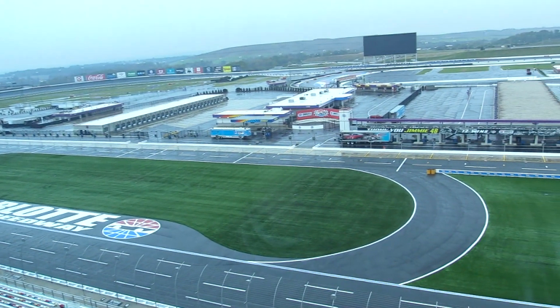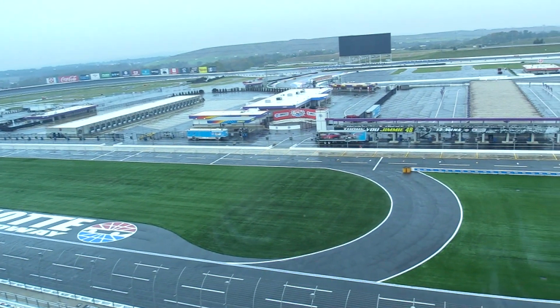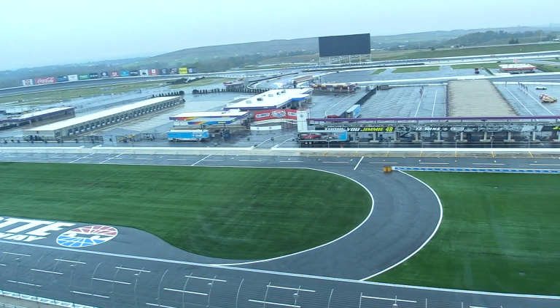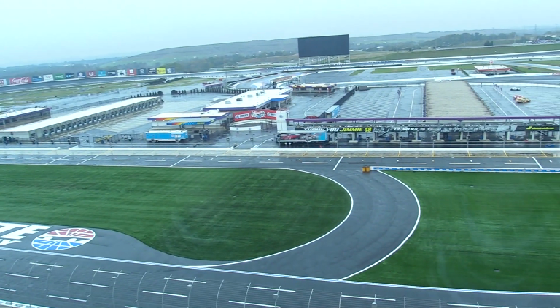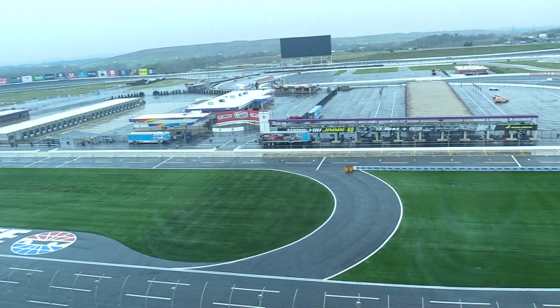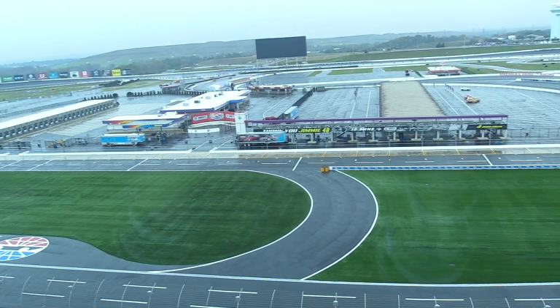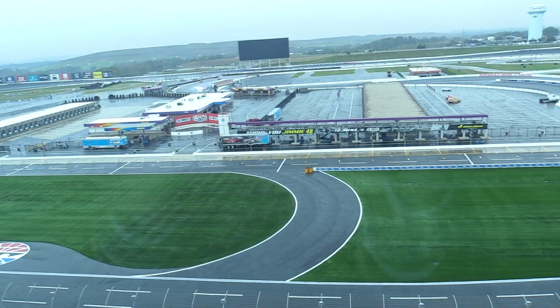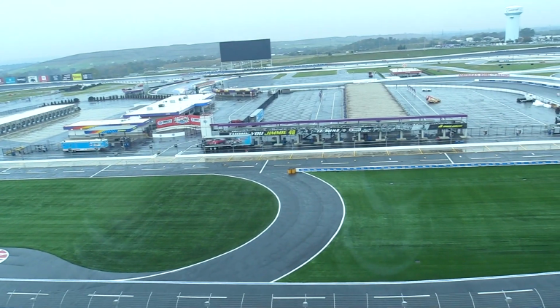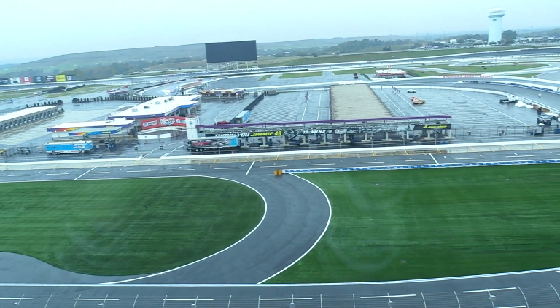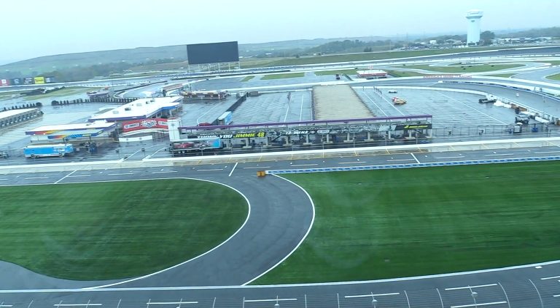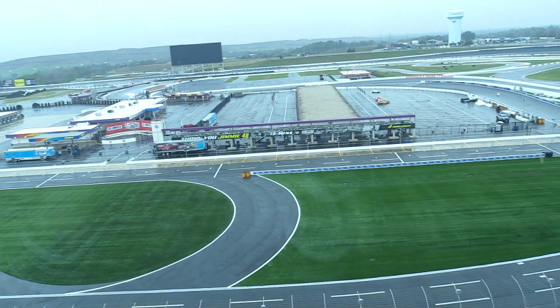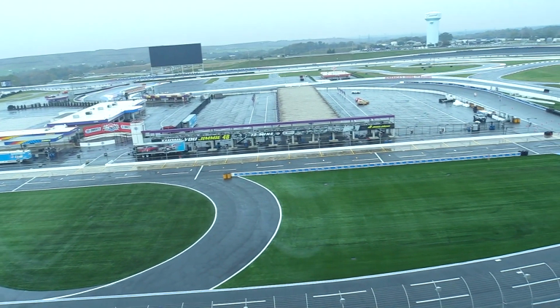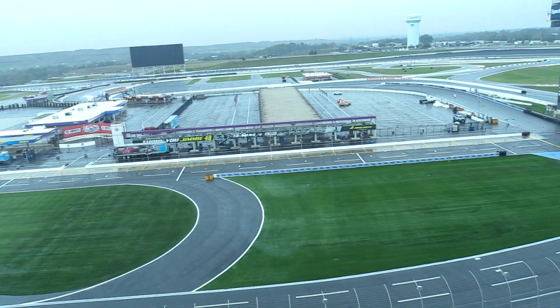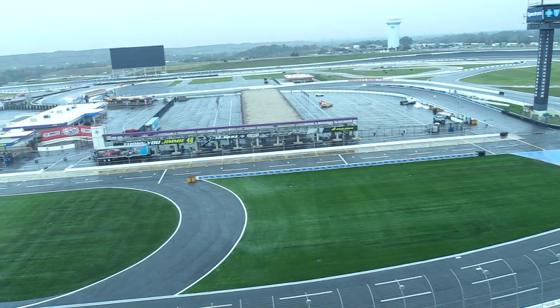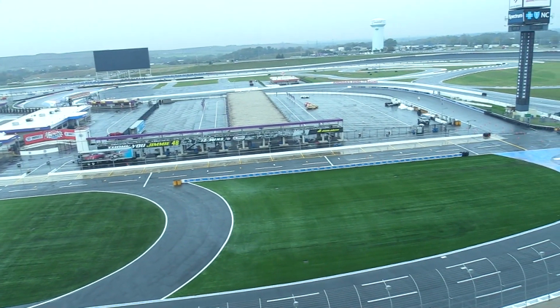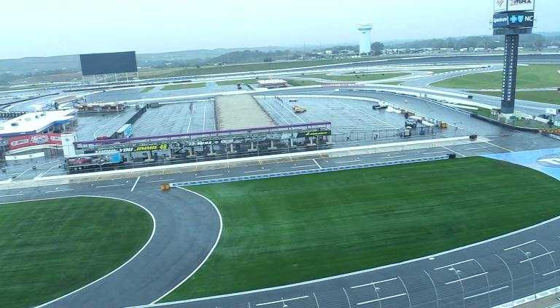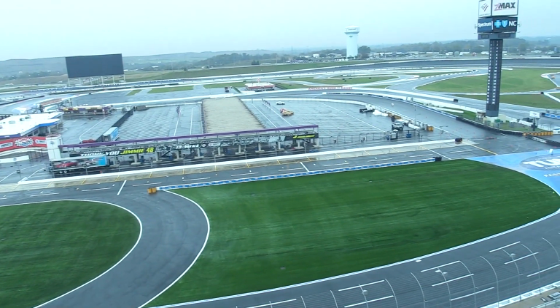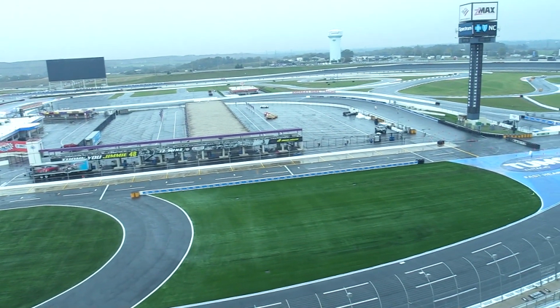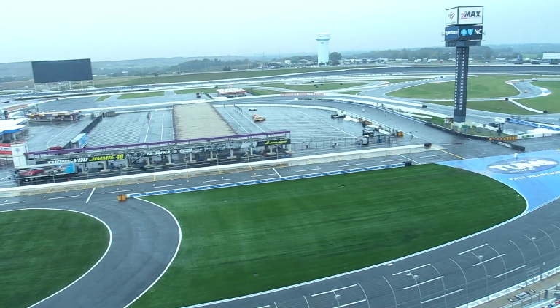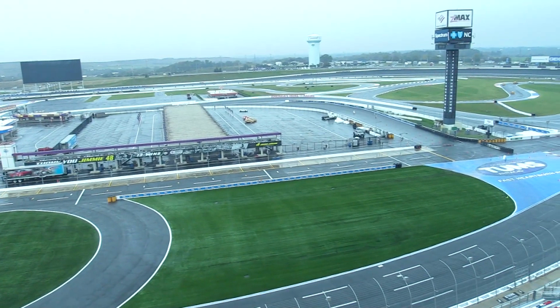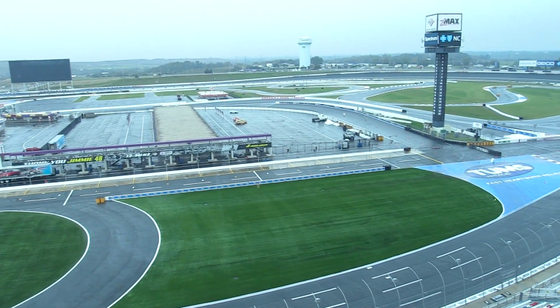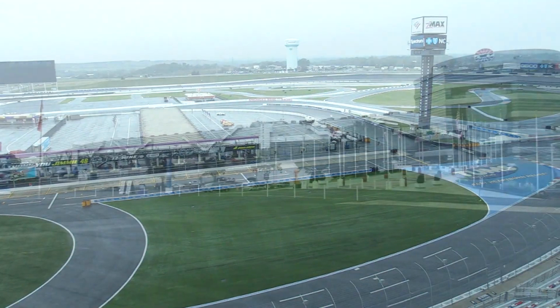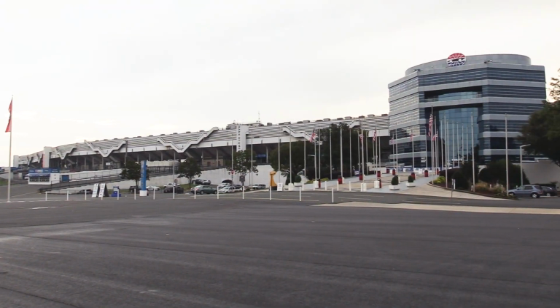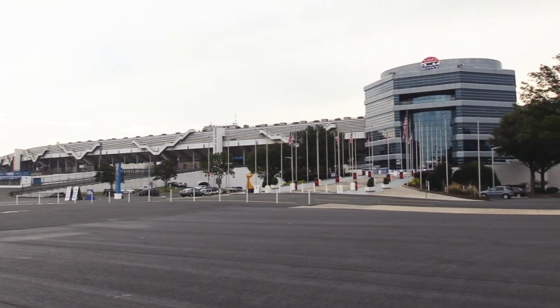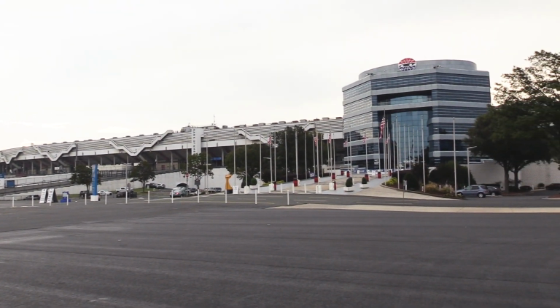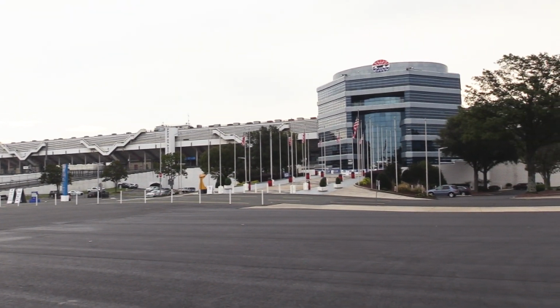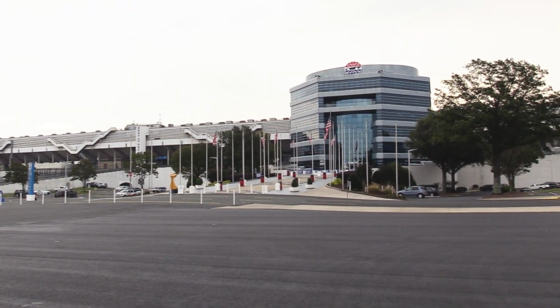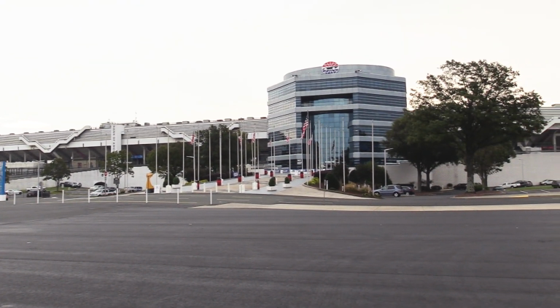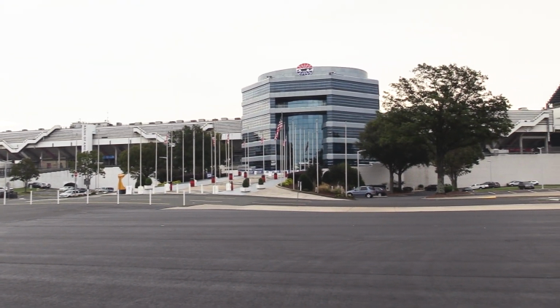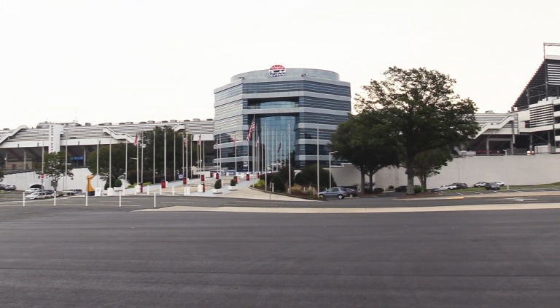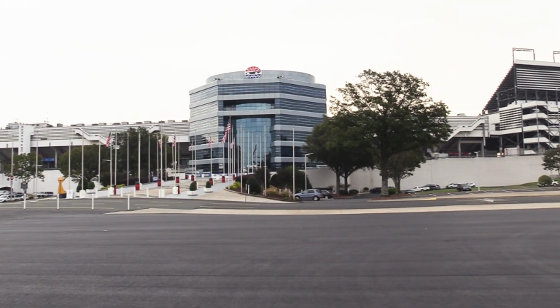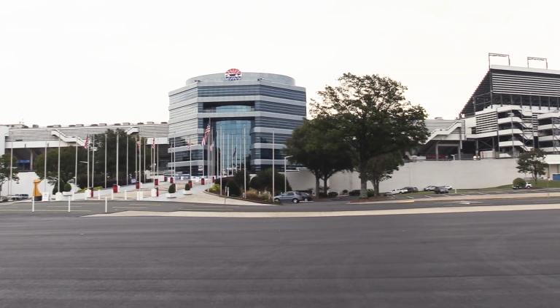We have eight tracks, and they really cross the entire nation. We have a track in San Francisco at Sonoma, Las Vegas, Texas, New Hampshire, Kentucky, Atlanta, Bristol, and Charlotte.